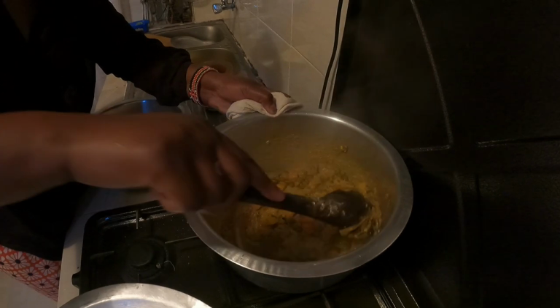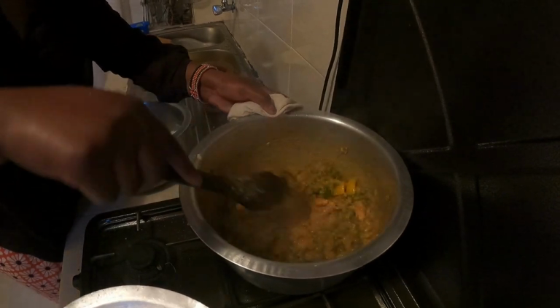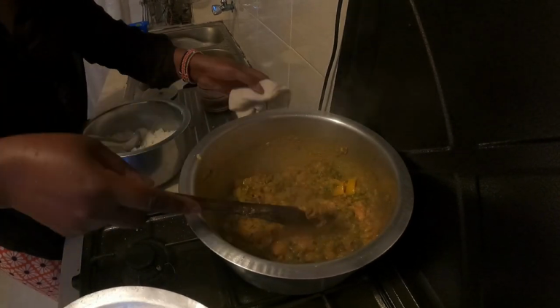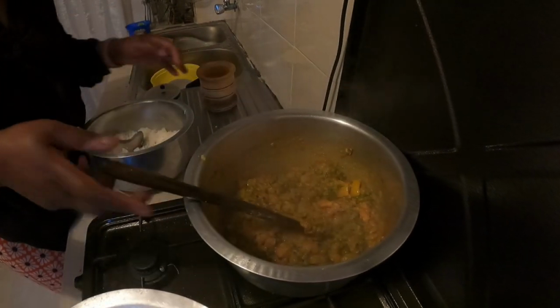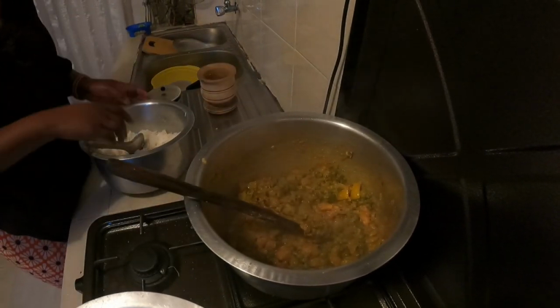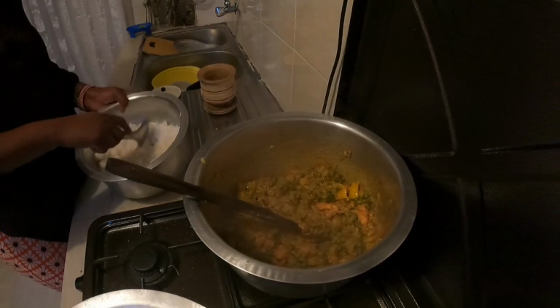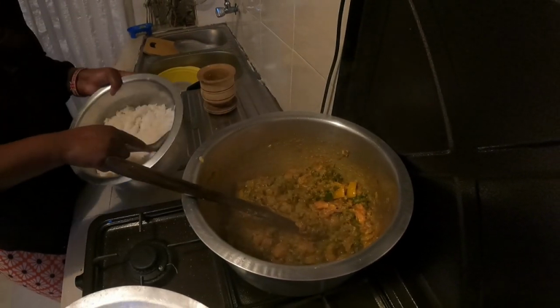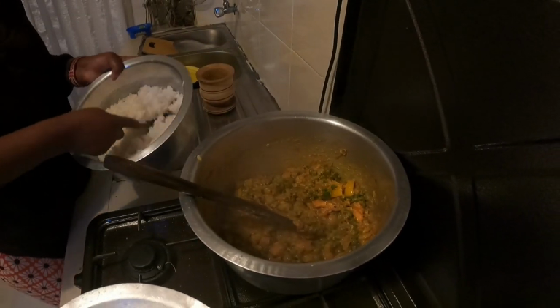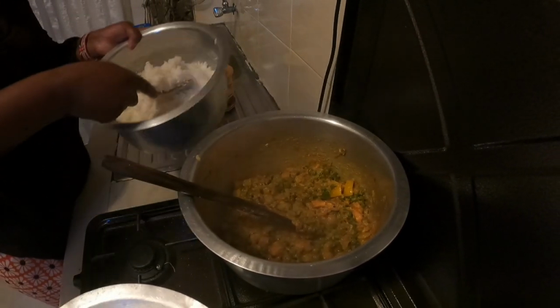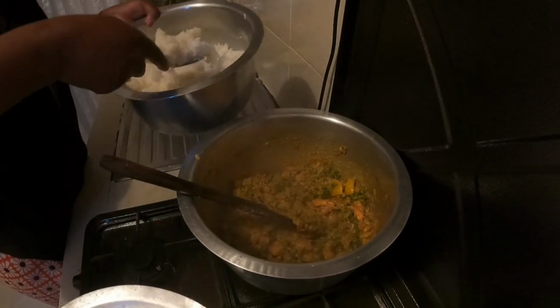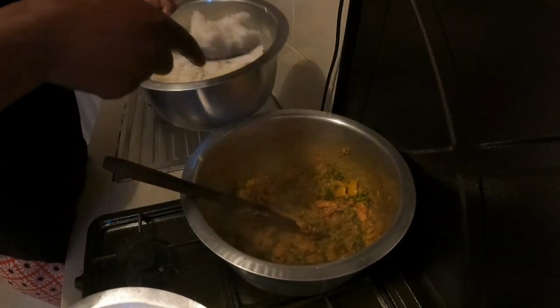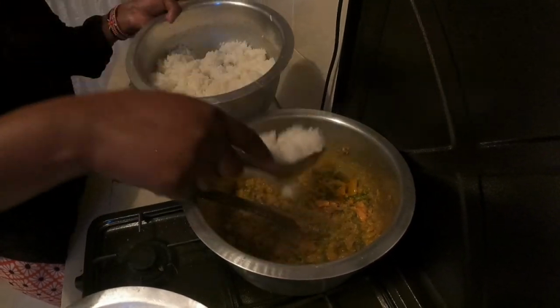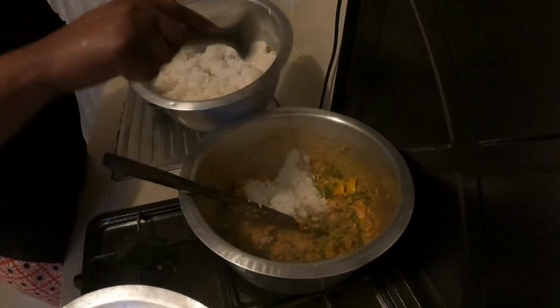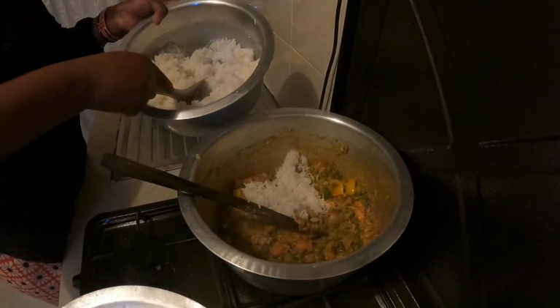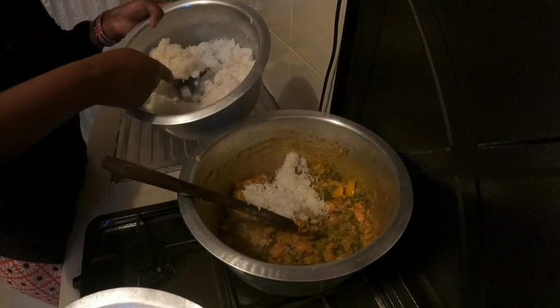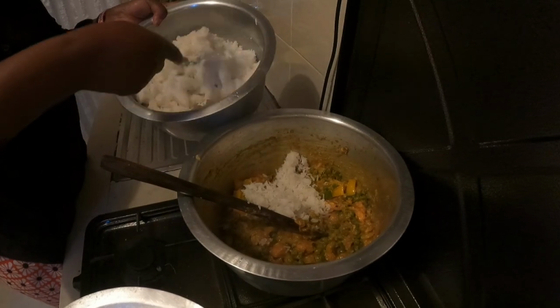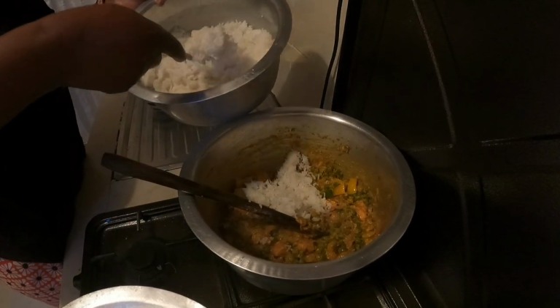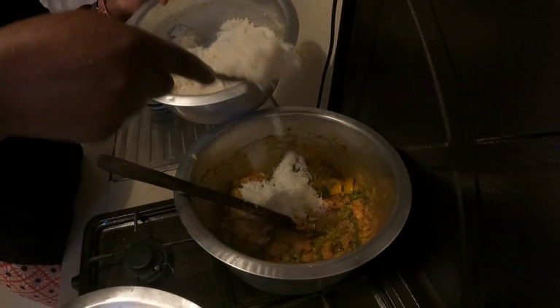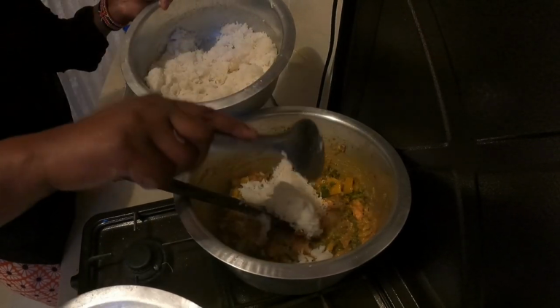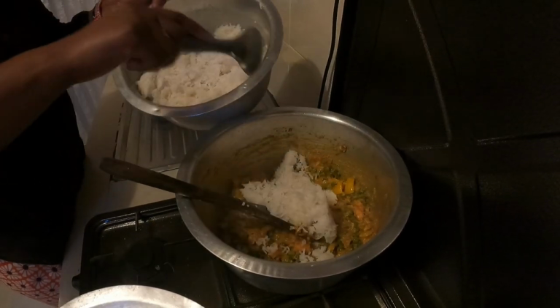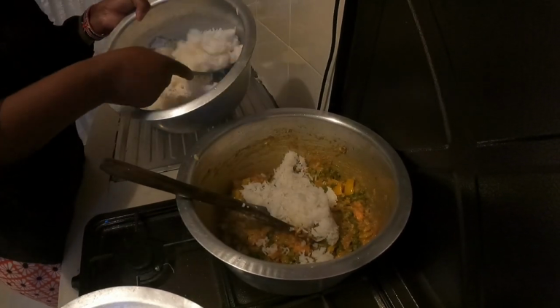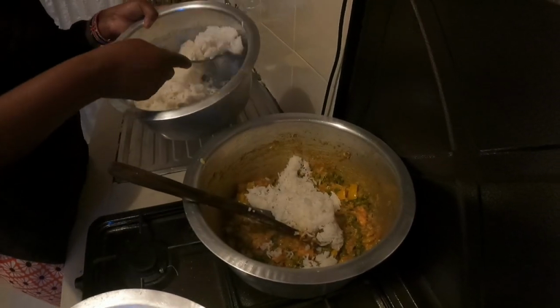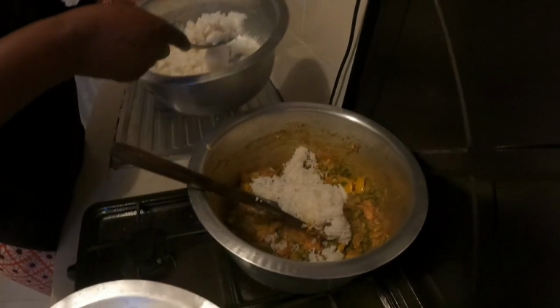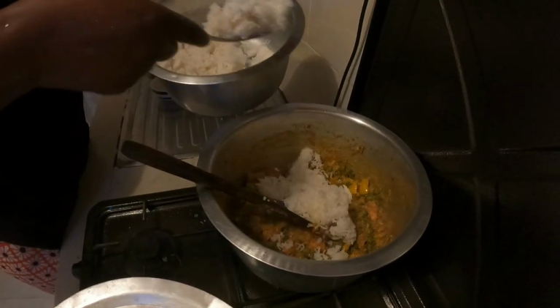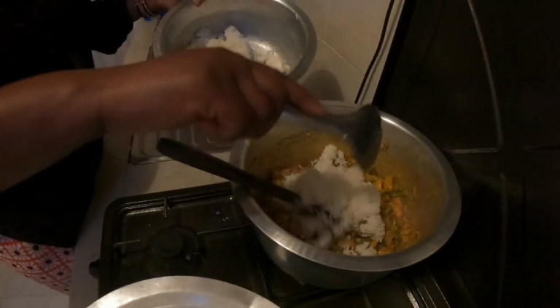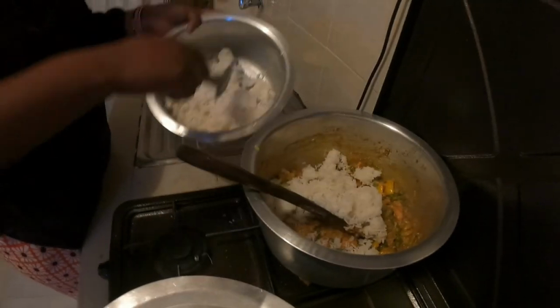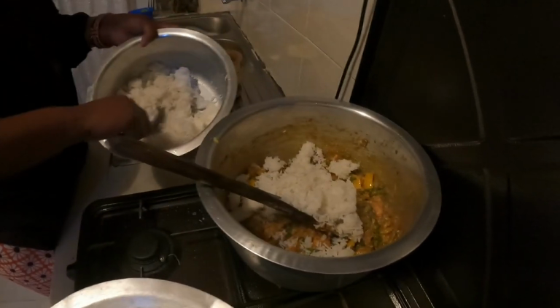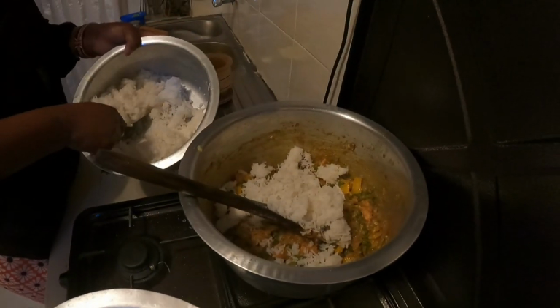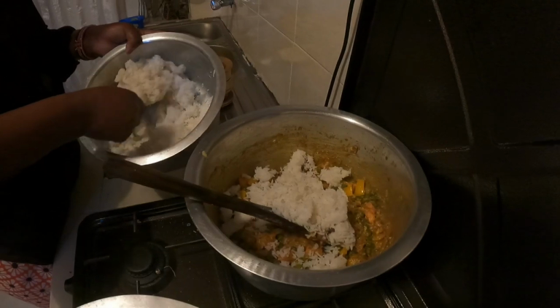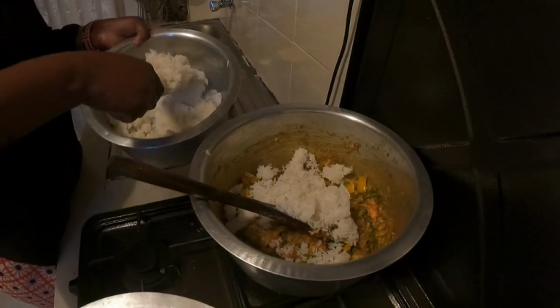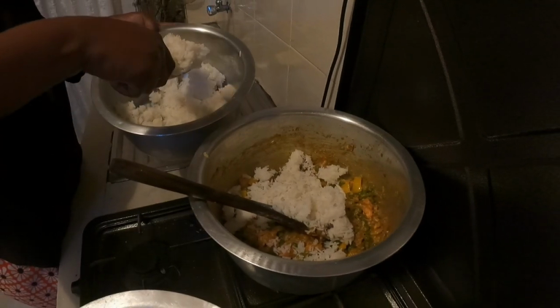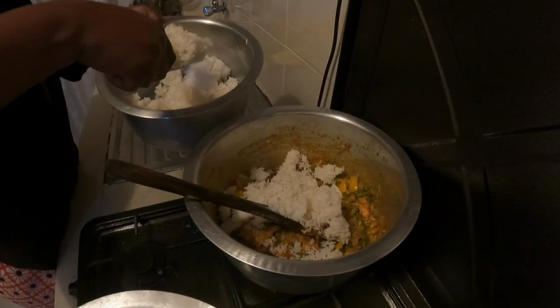I'm going to slow down. This is our cooked rice. Remember, vegetable rice is good — it's hot like mama!